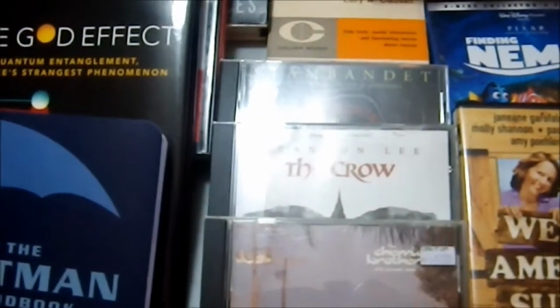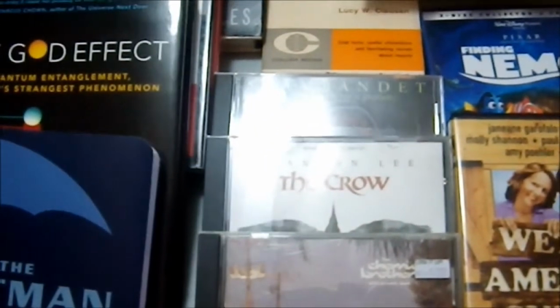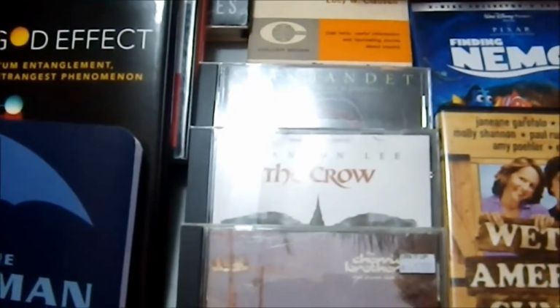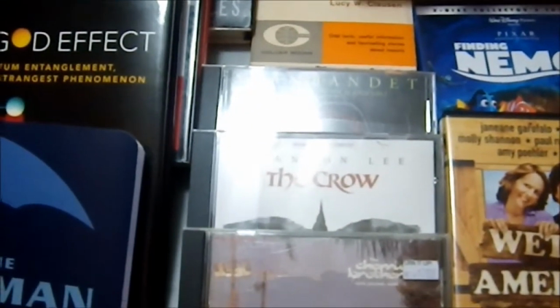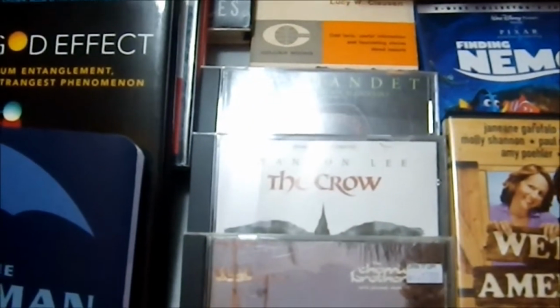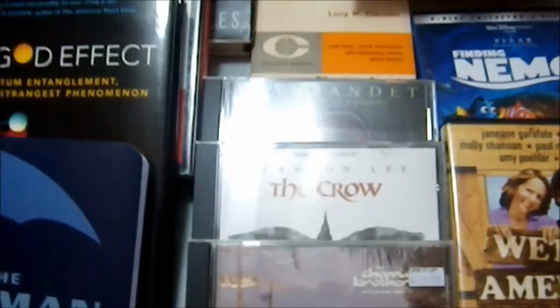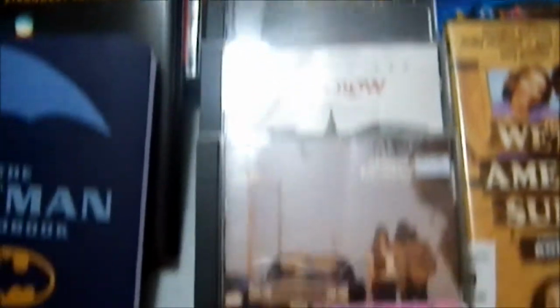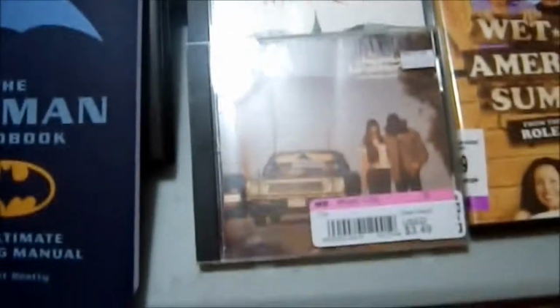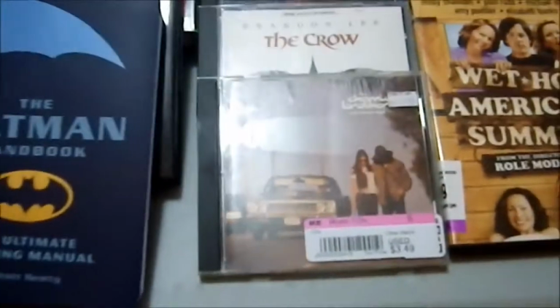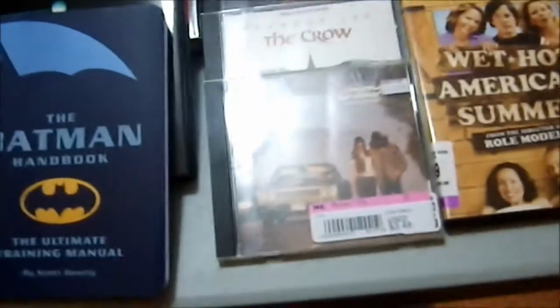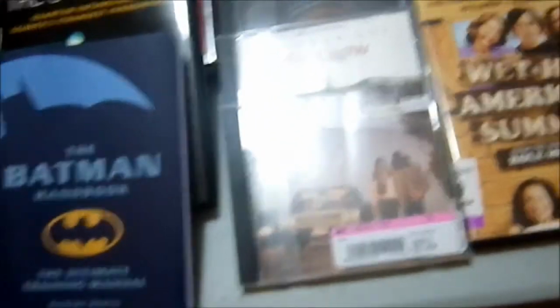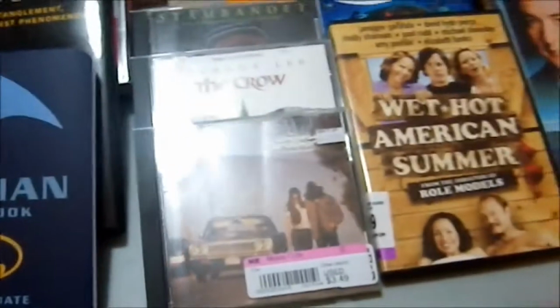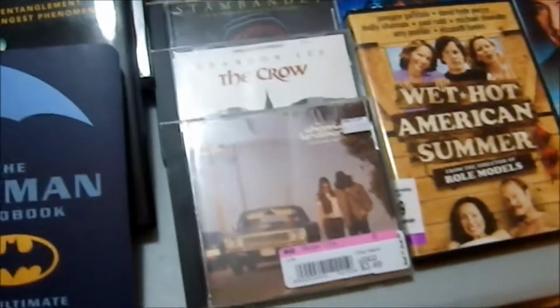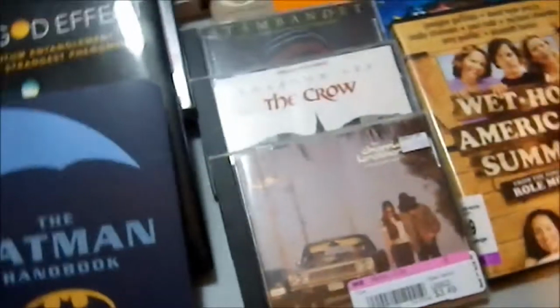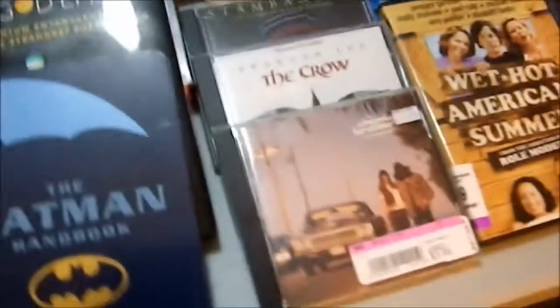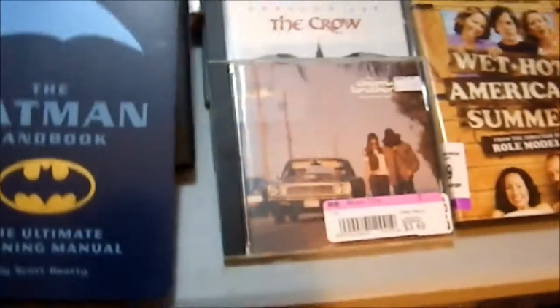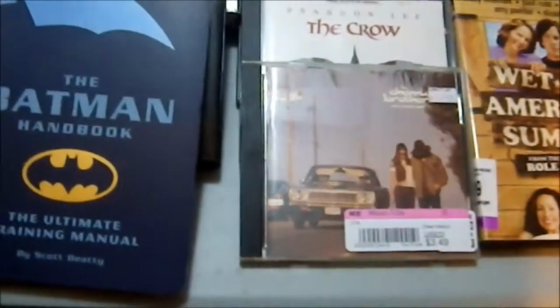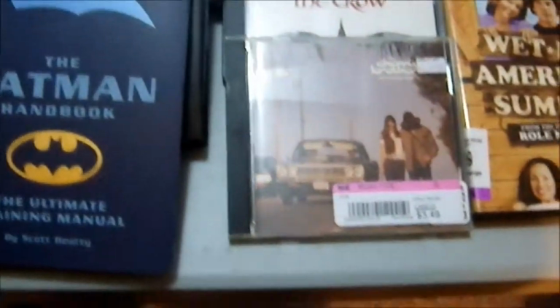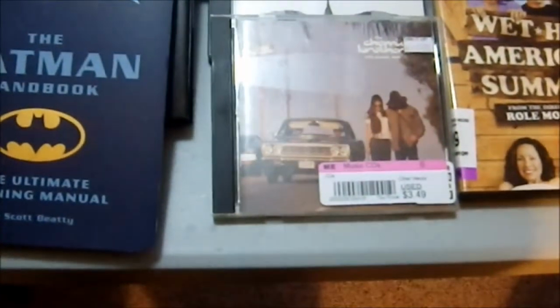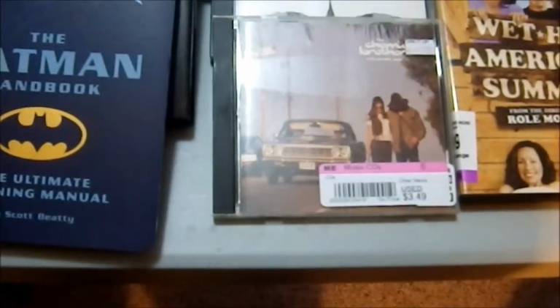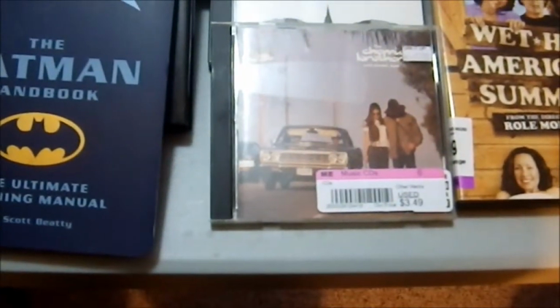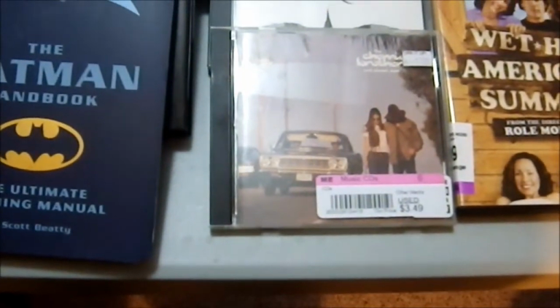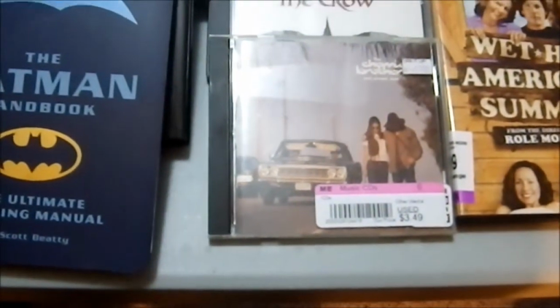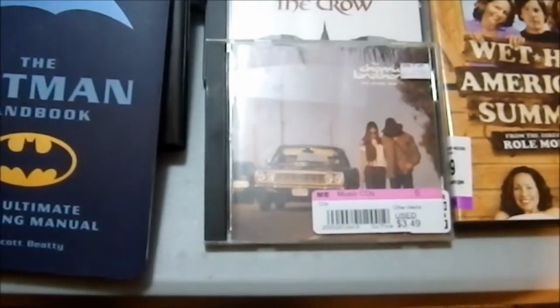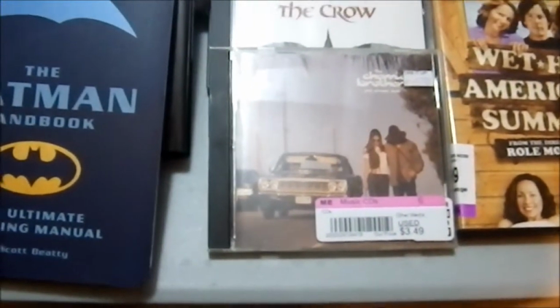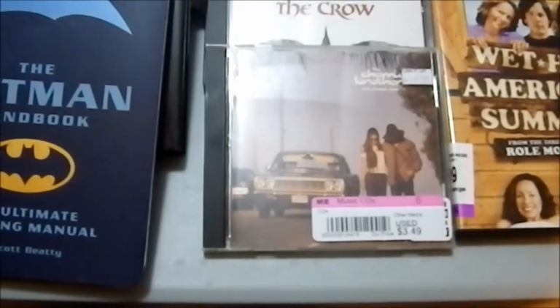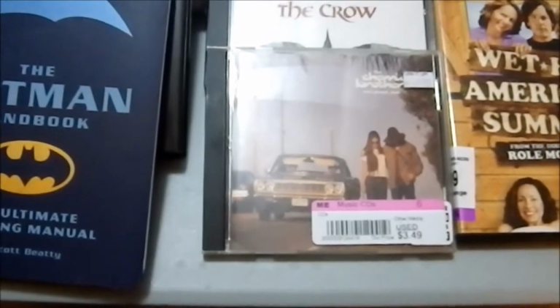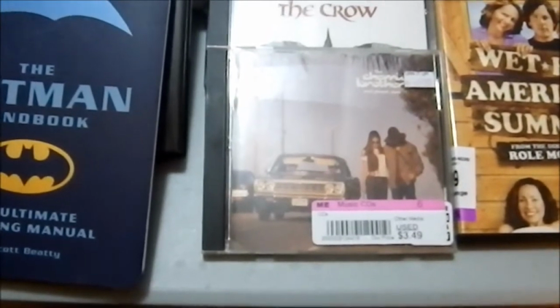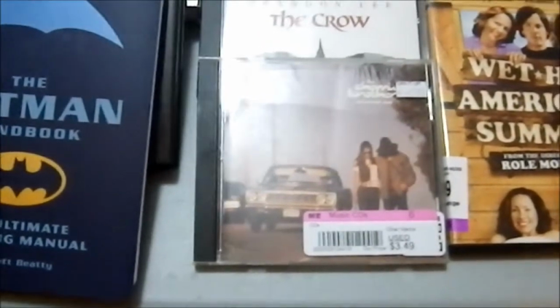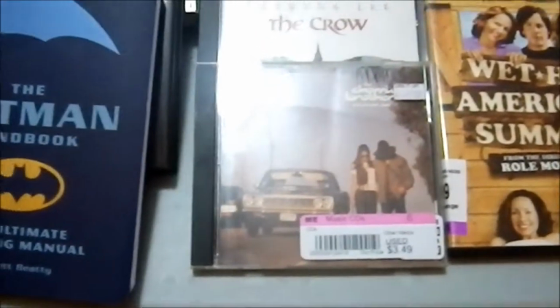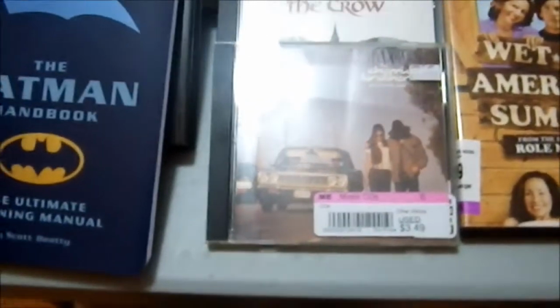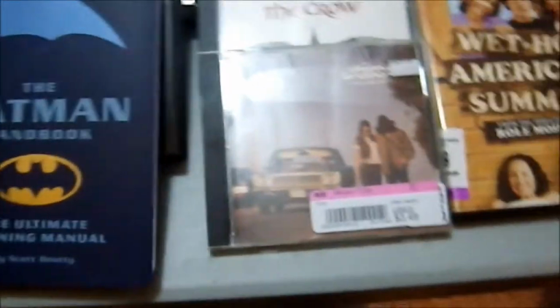The Crow soundtrack, and the Chemical Brothers — a Chemical Brothers CD.